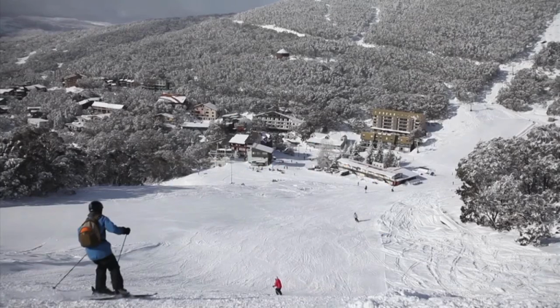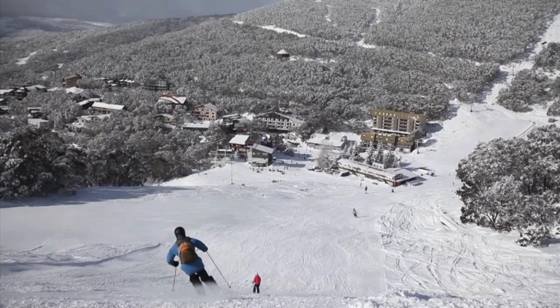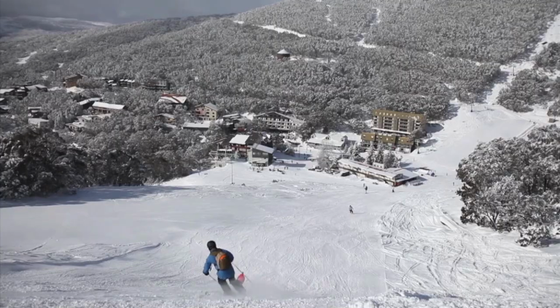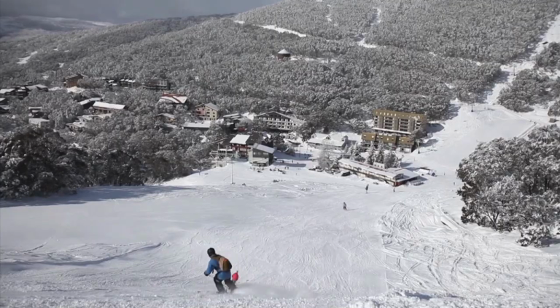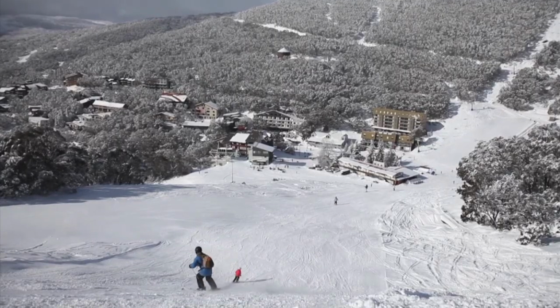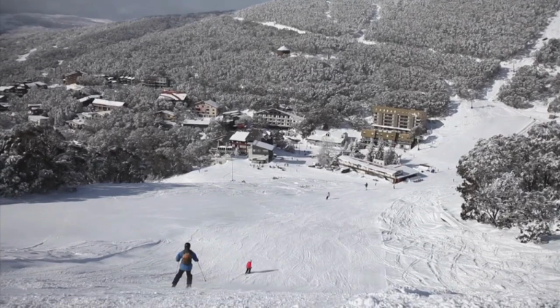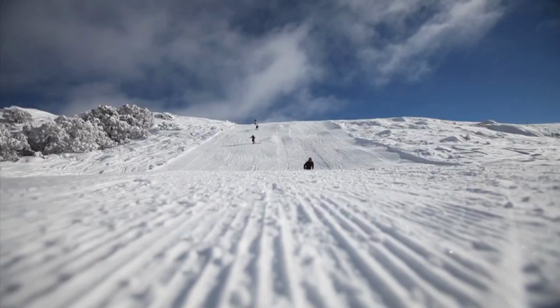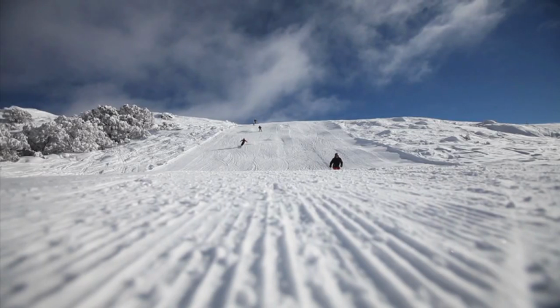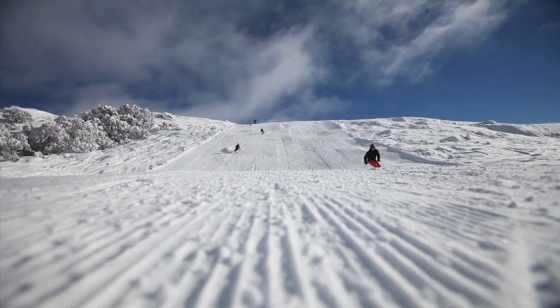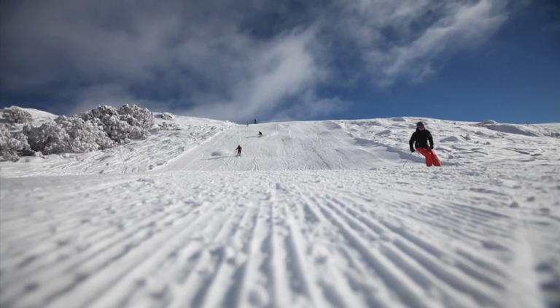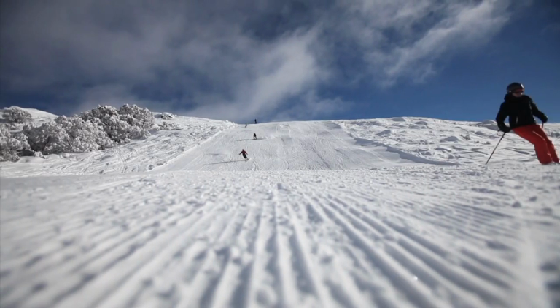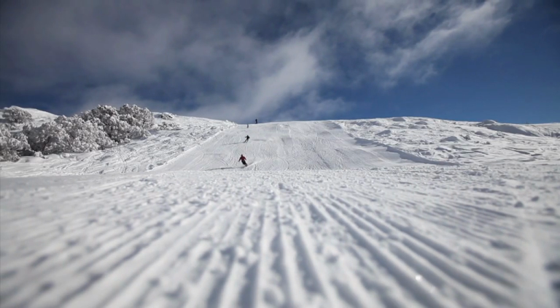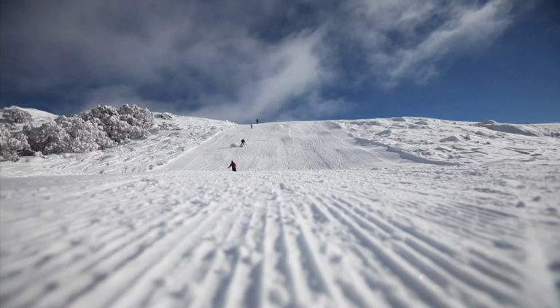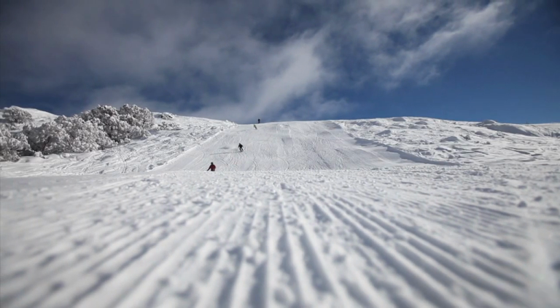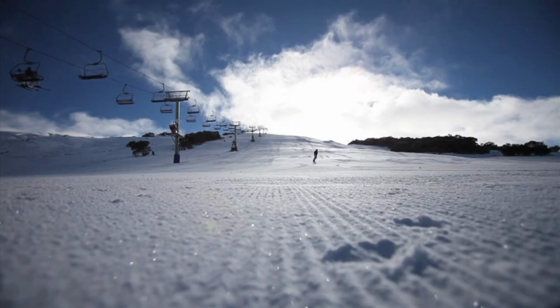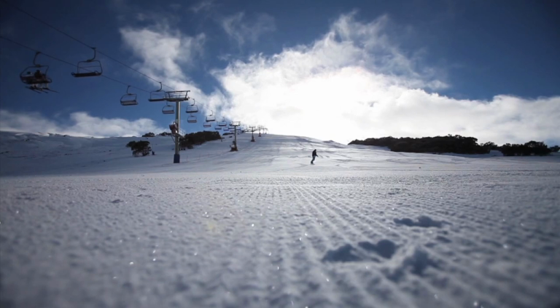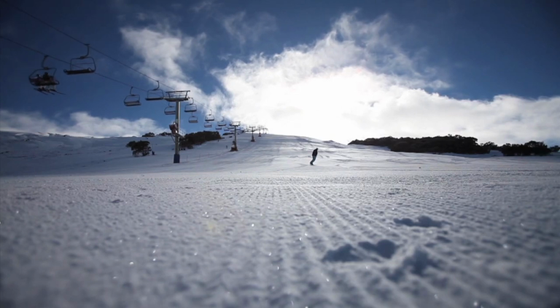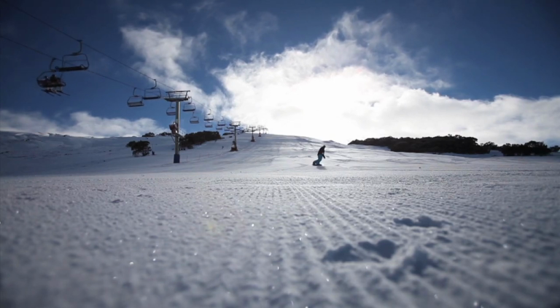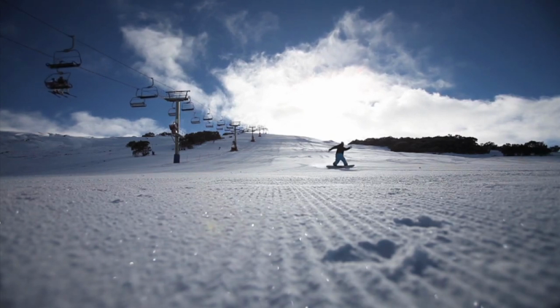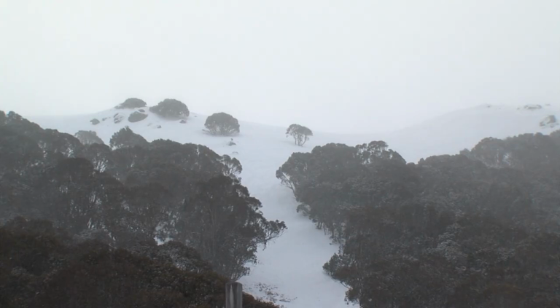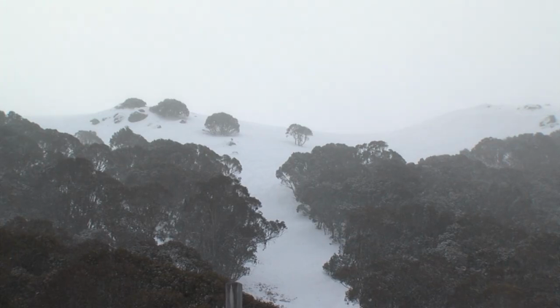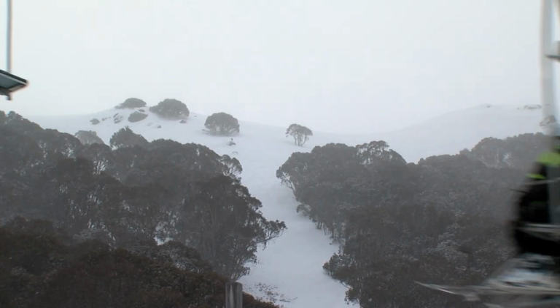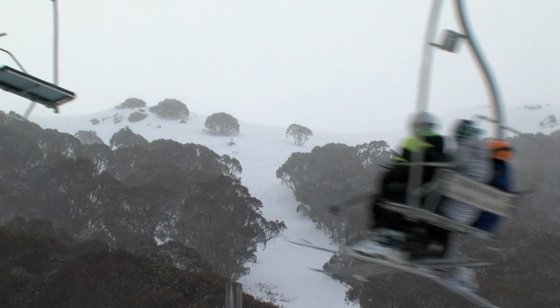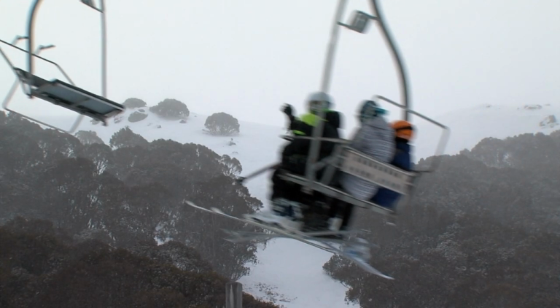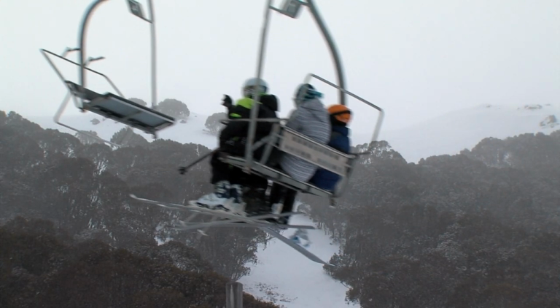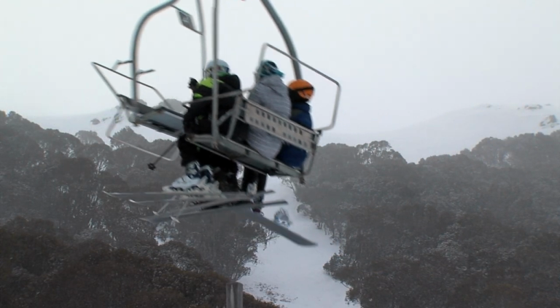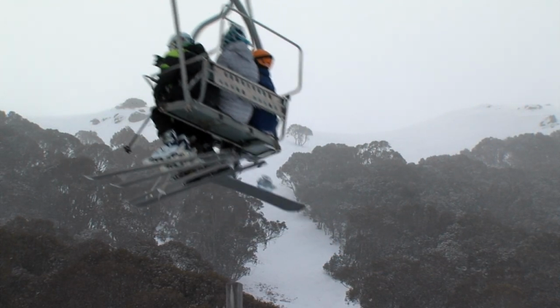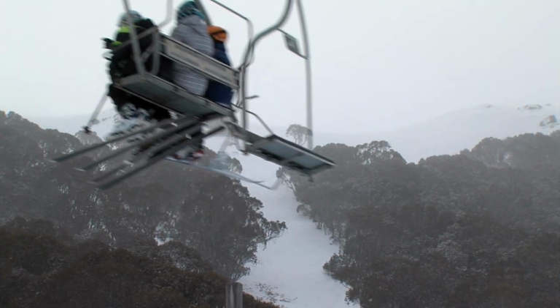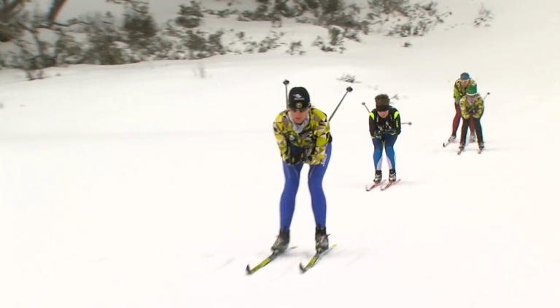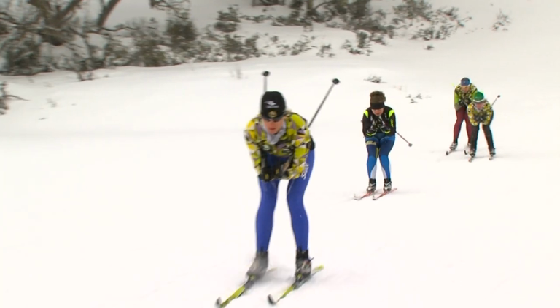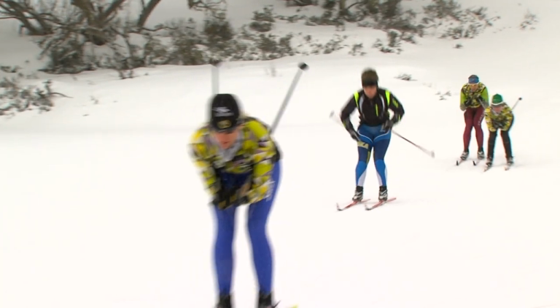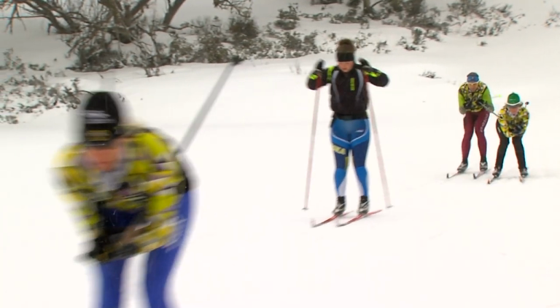Our journey starts with the gorgeous Ski In Ski Out Resort of Falls Creek. The resort offers 15 ski lifts, 92 ski runs, extensive snow making and 65 kilometres of cross-country trails.